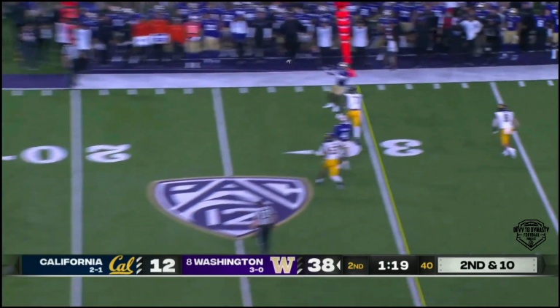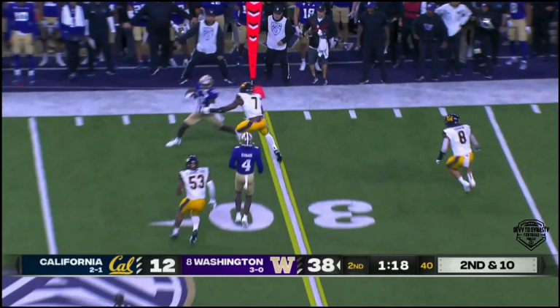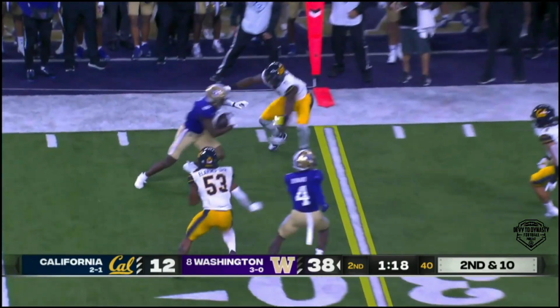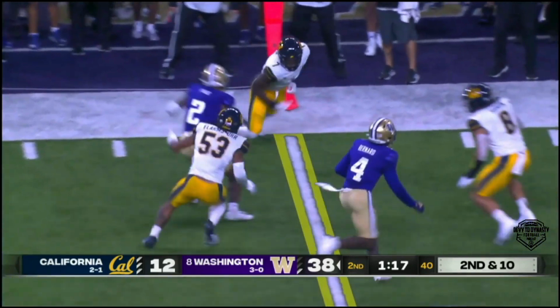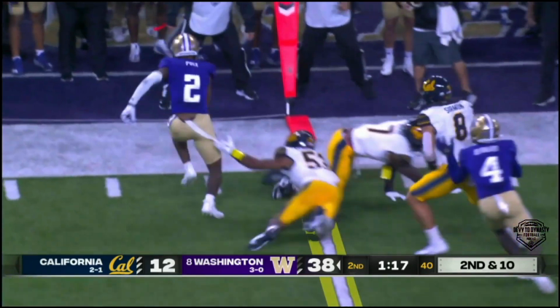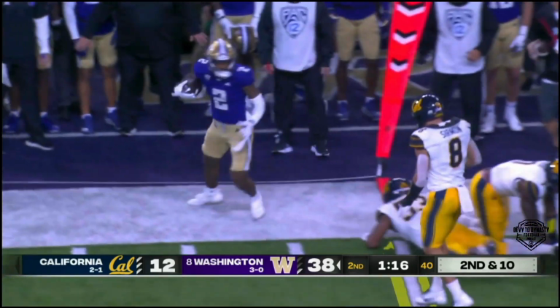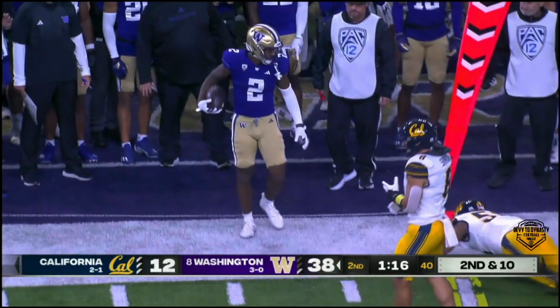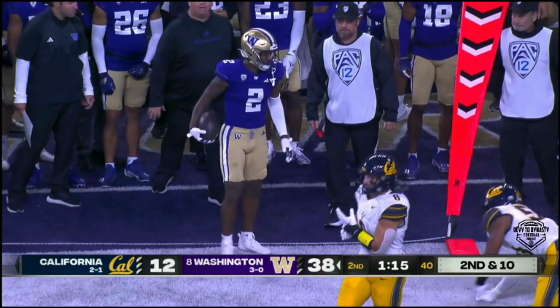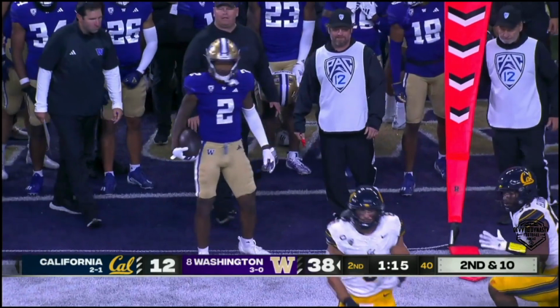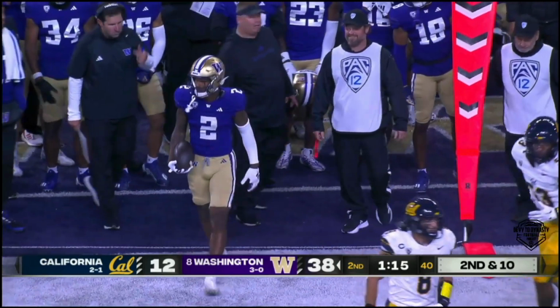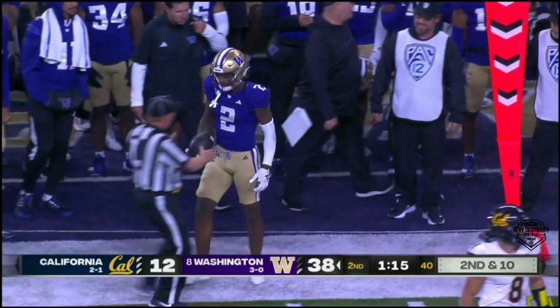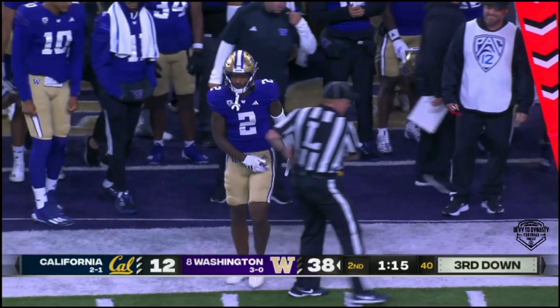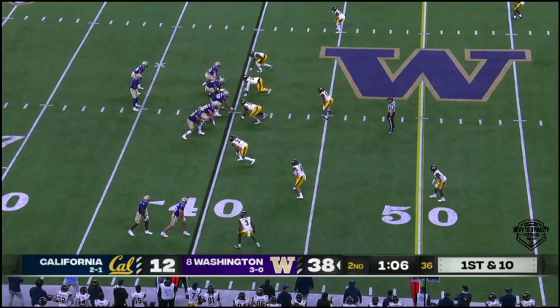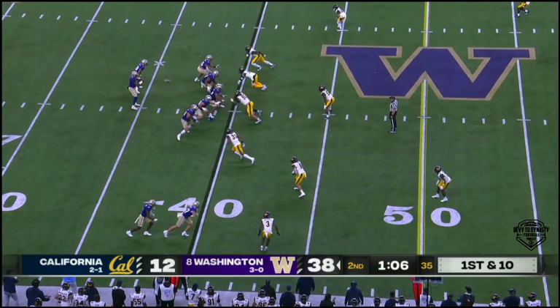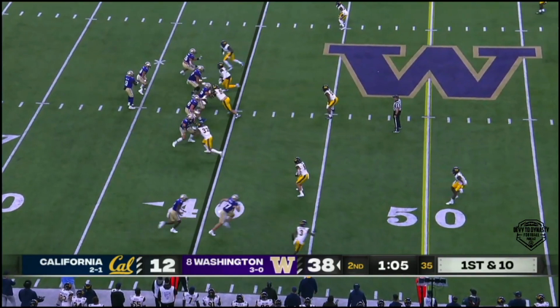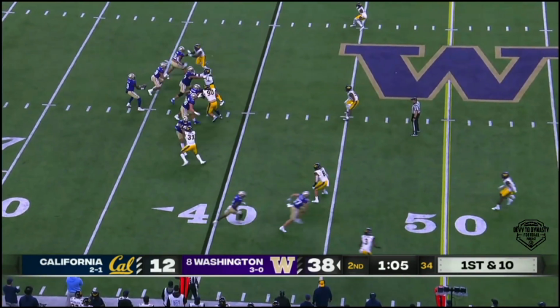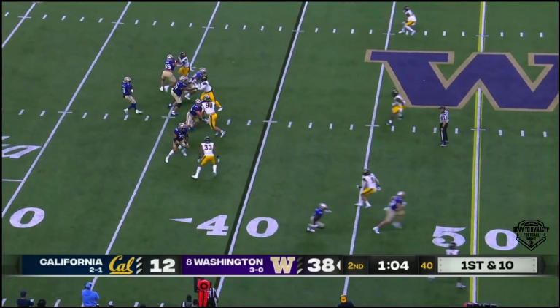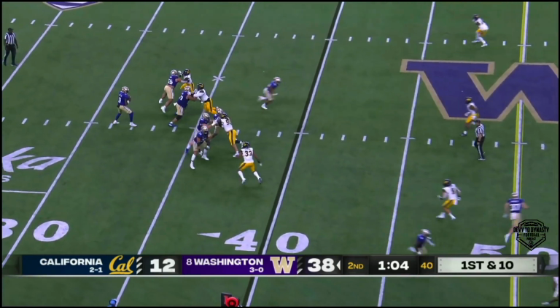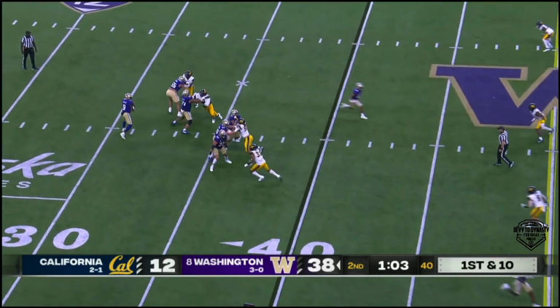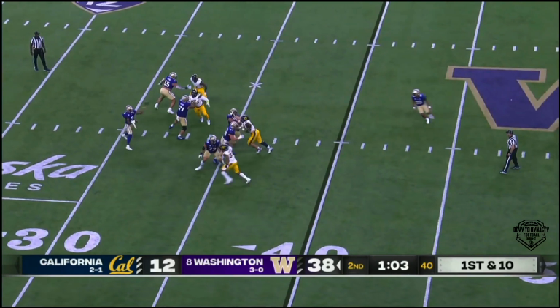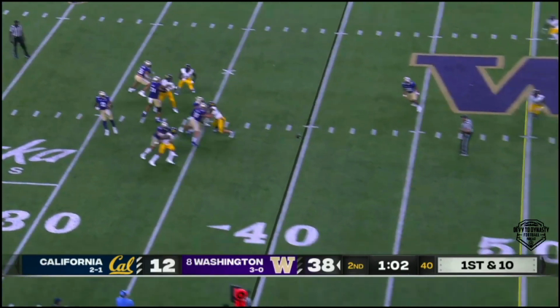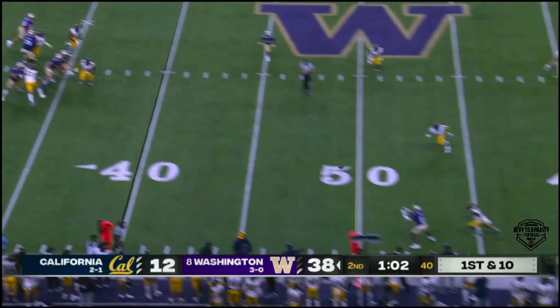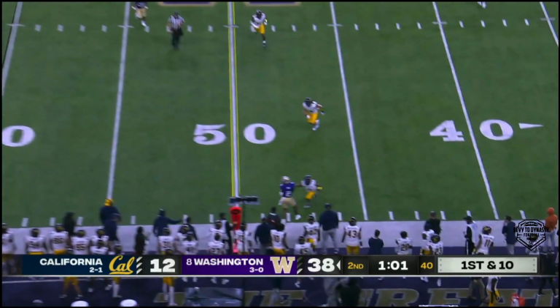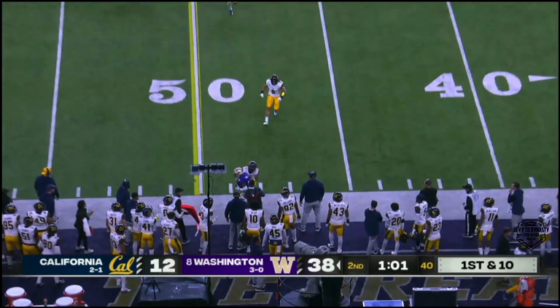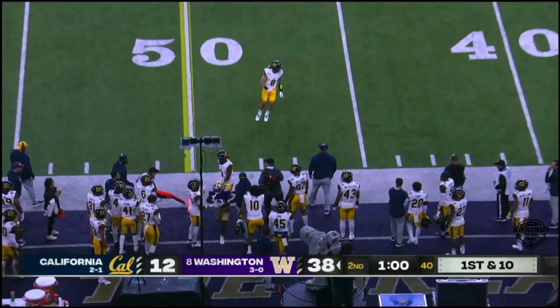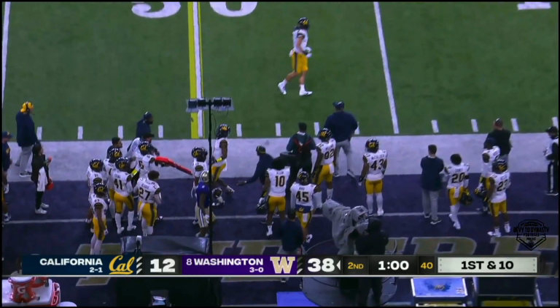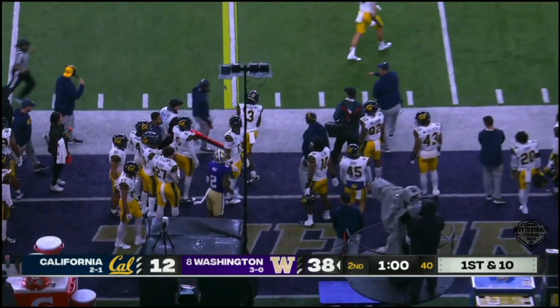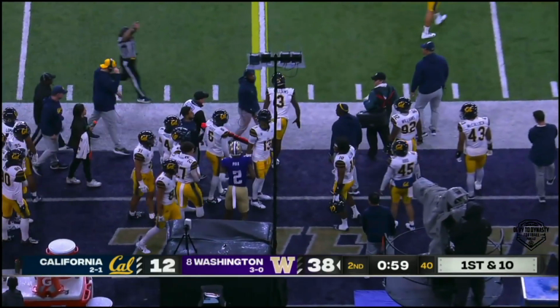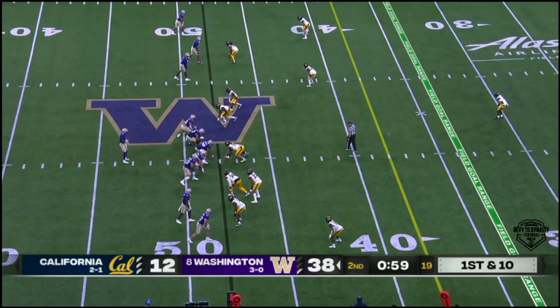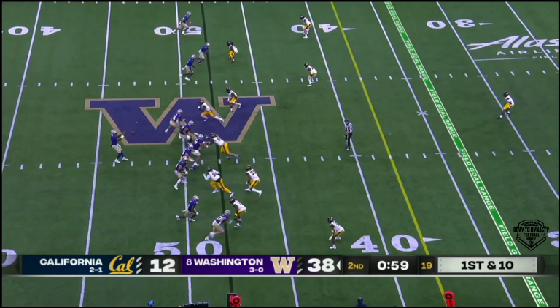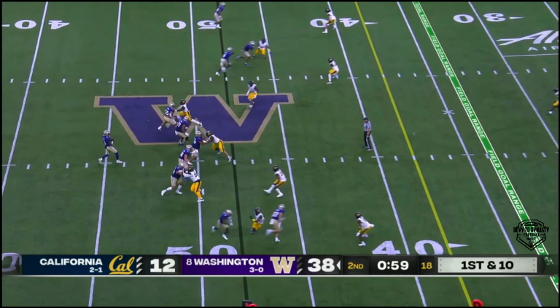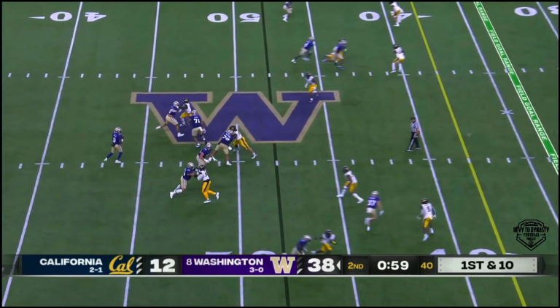Nowhere to go with the ball — until now. Finds Polk, who dances out of bounds. Penix in the pocket and he finds Polk again, who moonwalks out of bounds. Openings, and Penix is finding him.